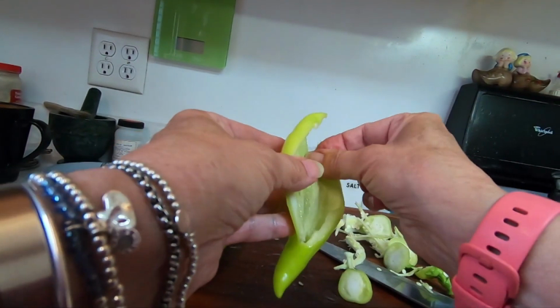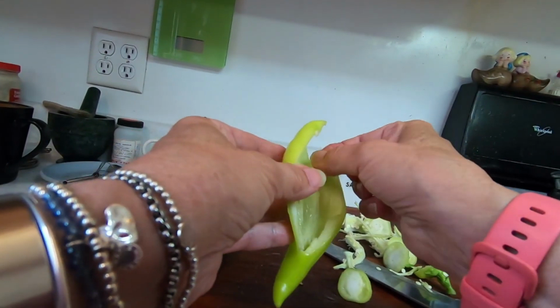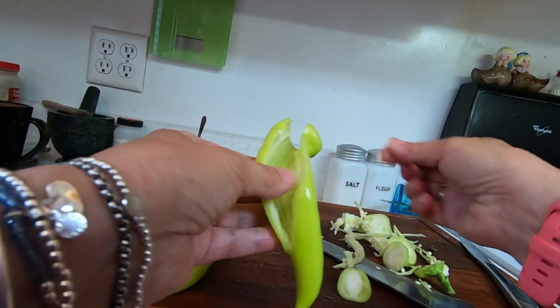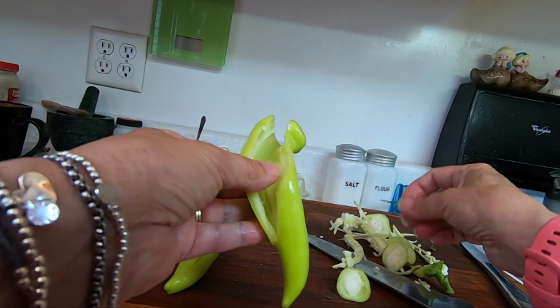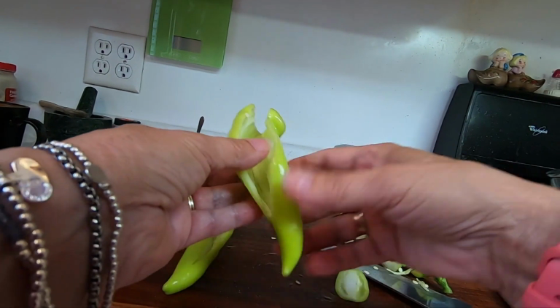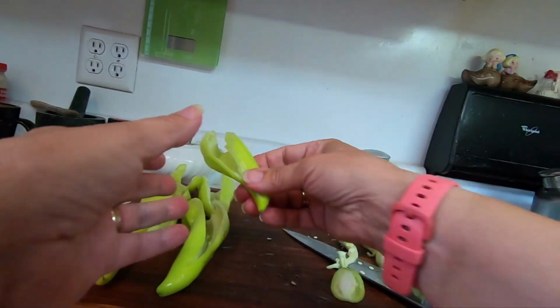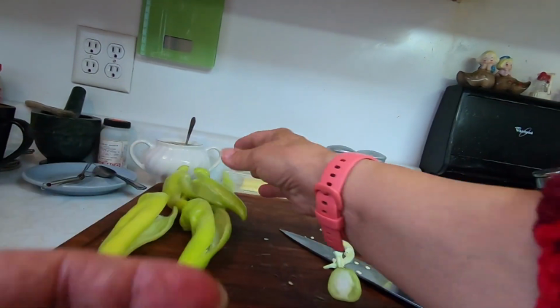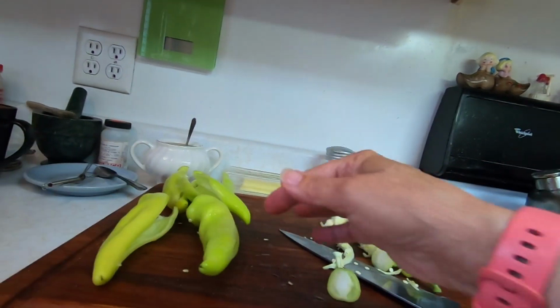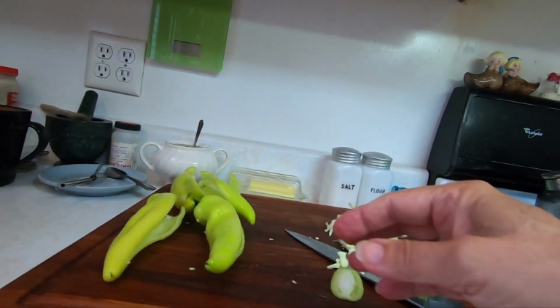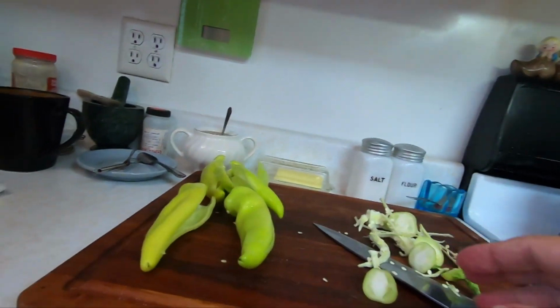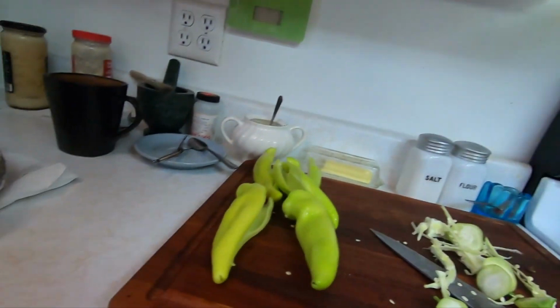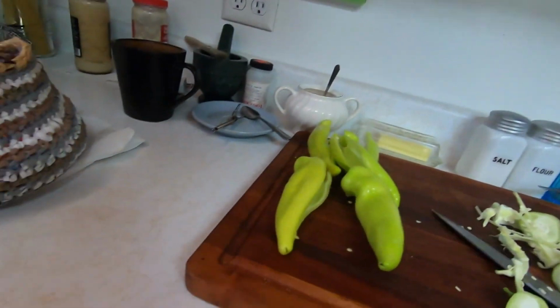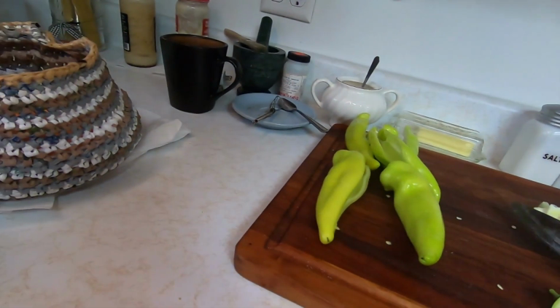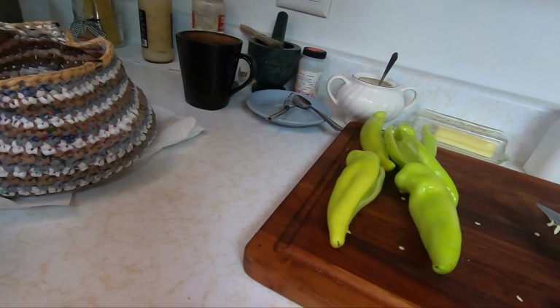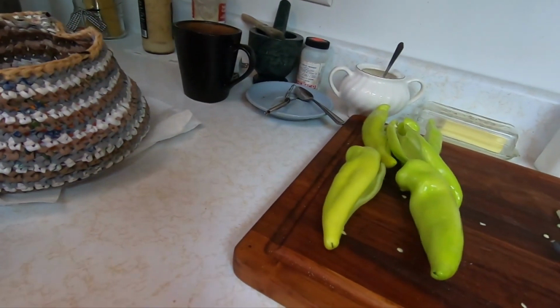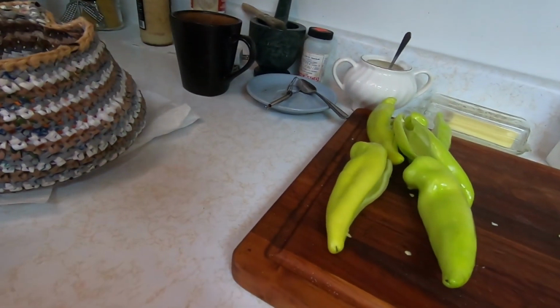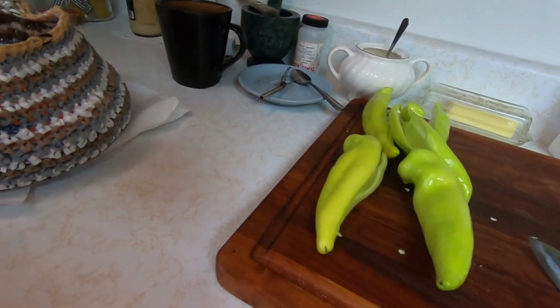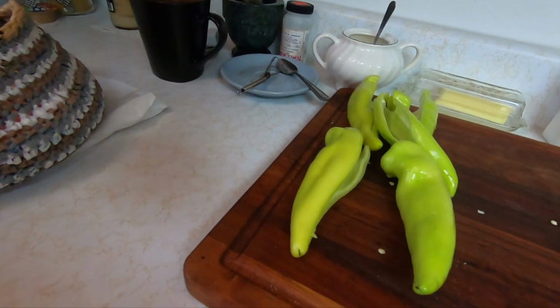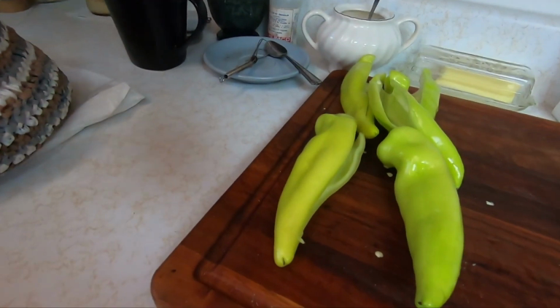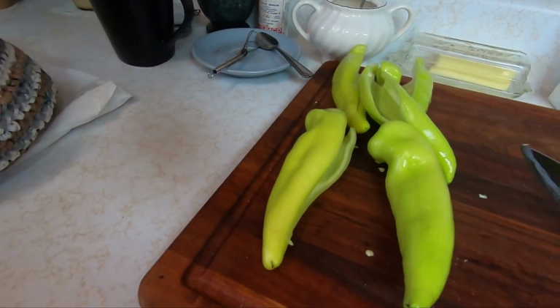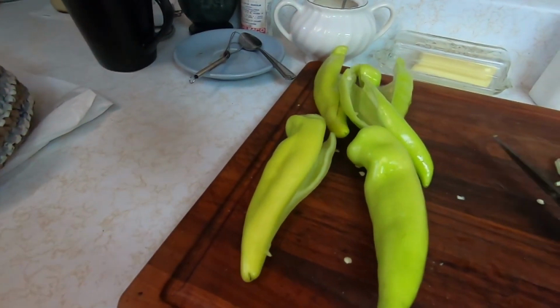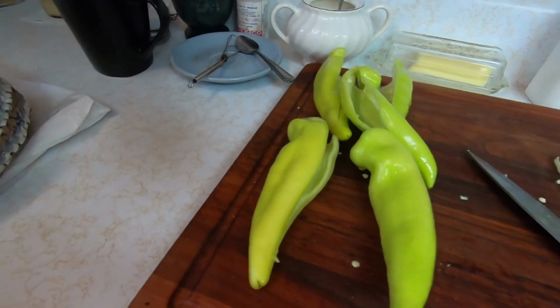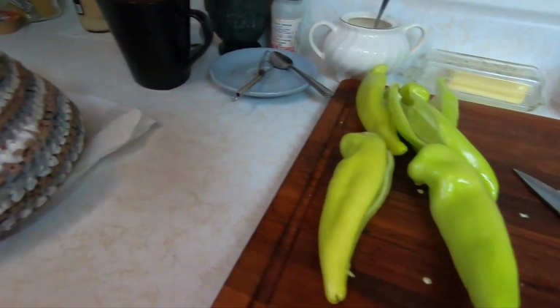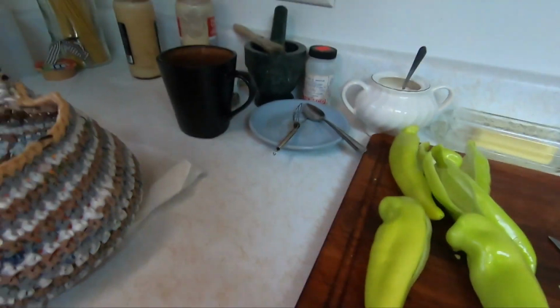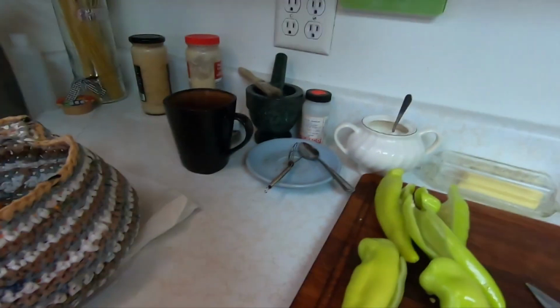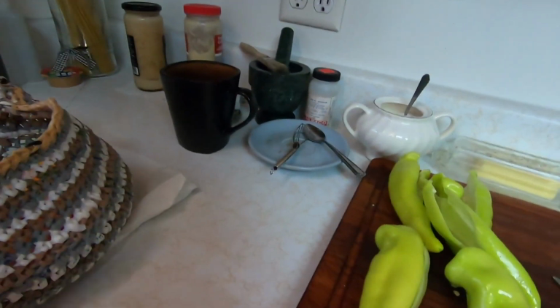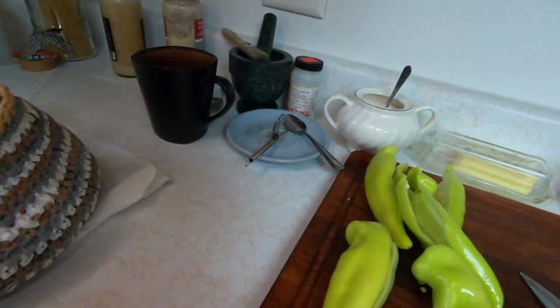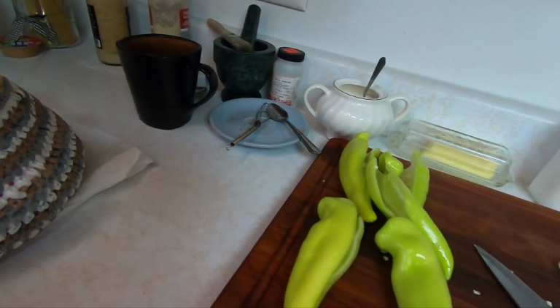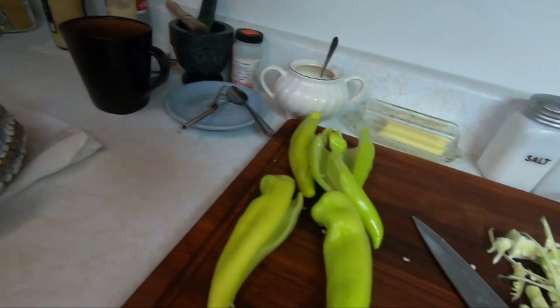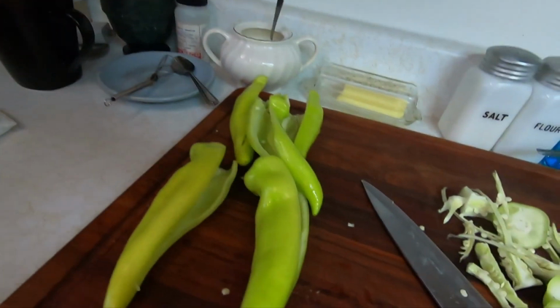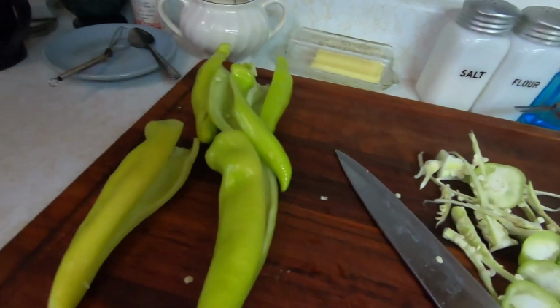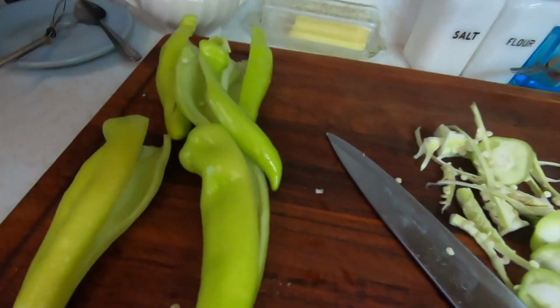I'm going to do a lot of these. I would wear rubber gloves, but because I'm not doing that many, I'm not going to wear rubber gloves. Just don't touch your eyes — keep your hands off your face.